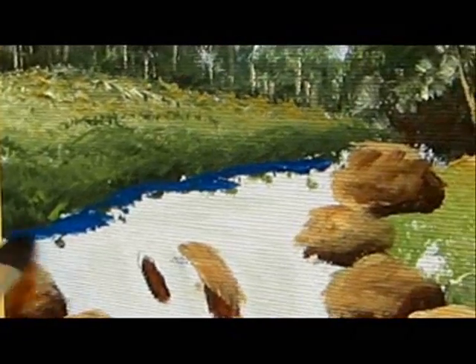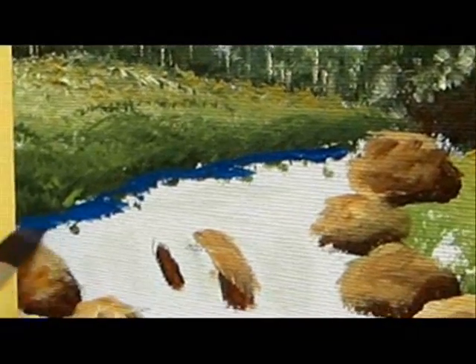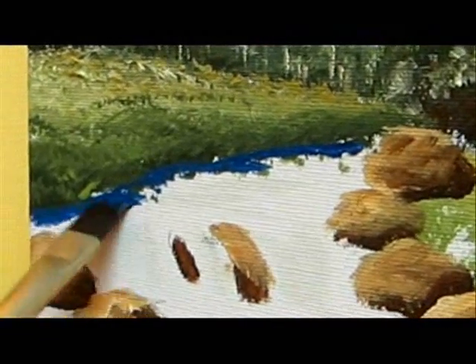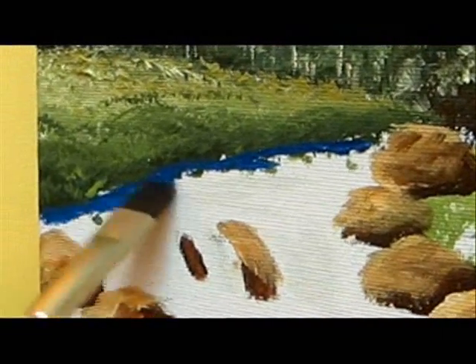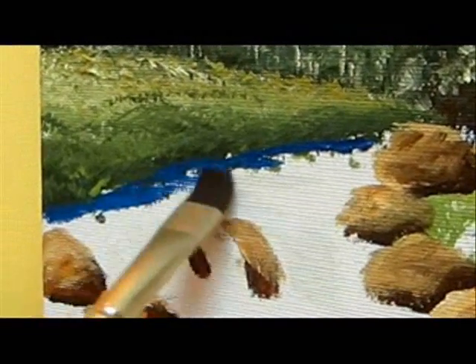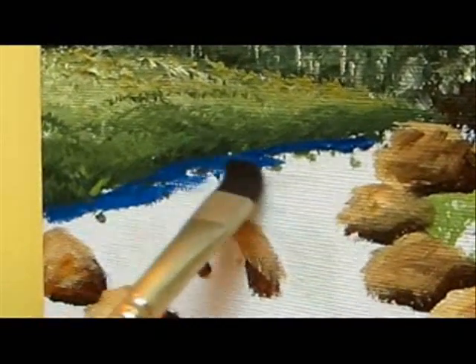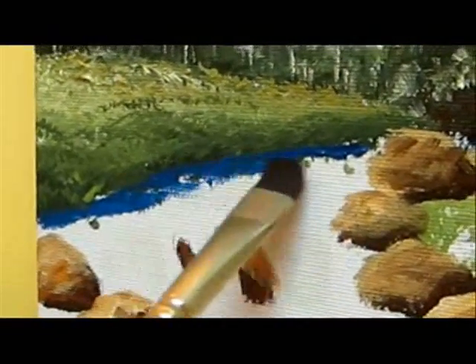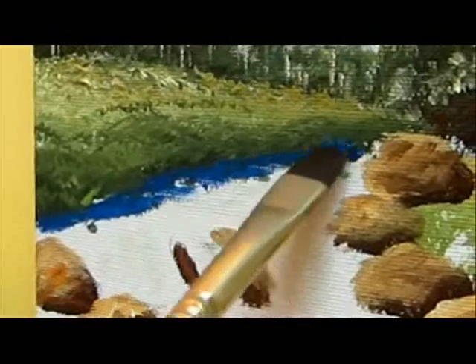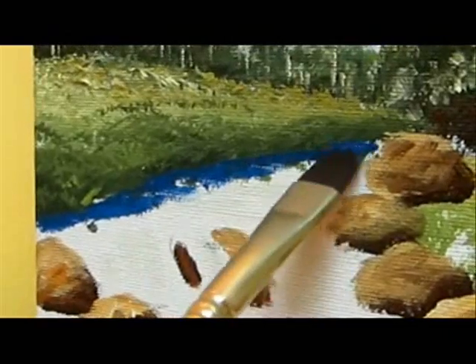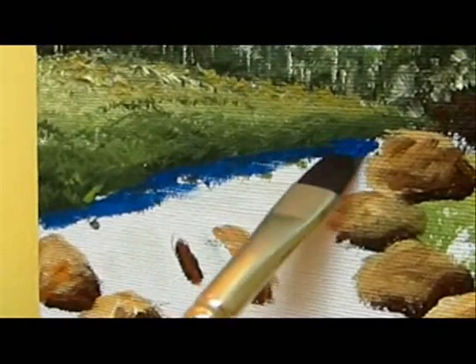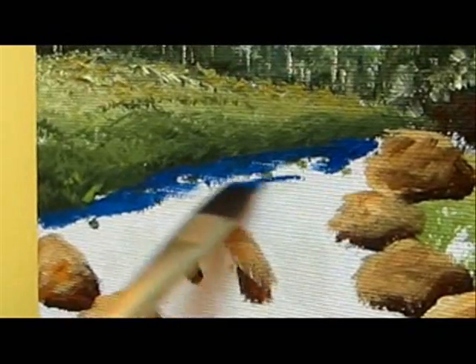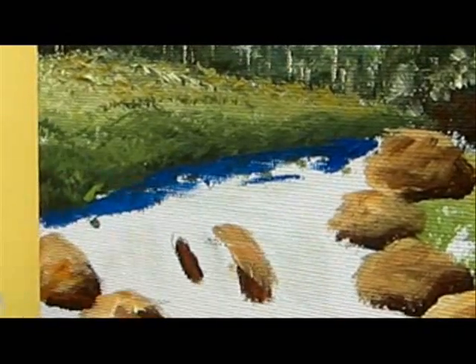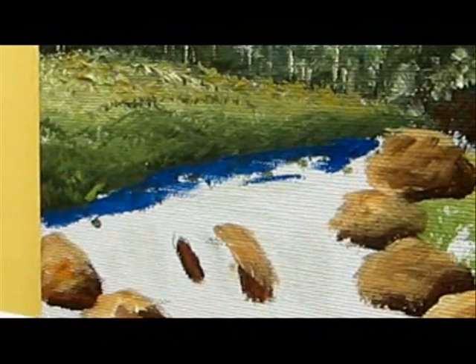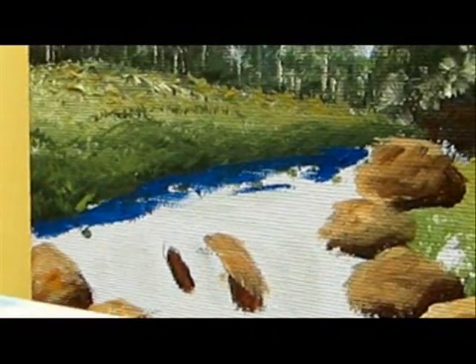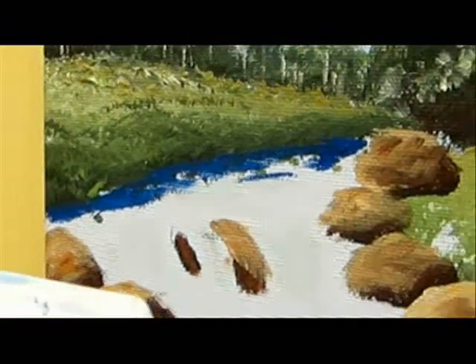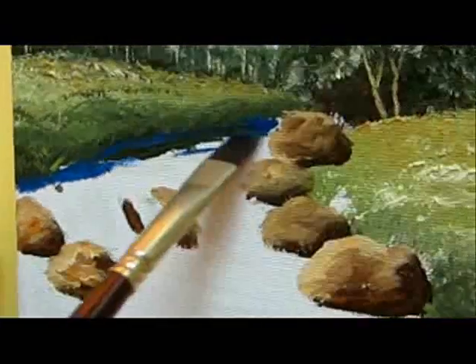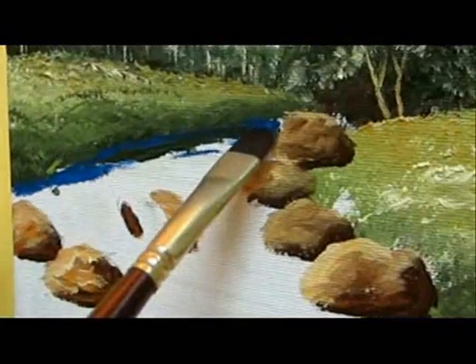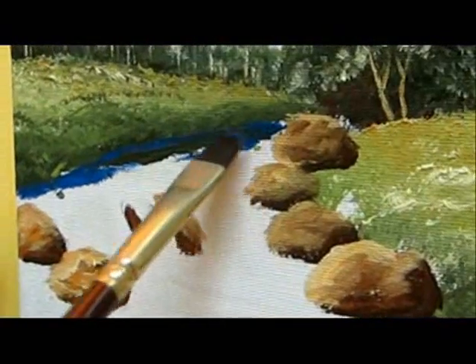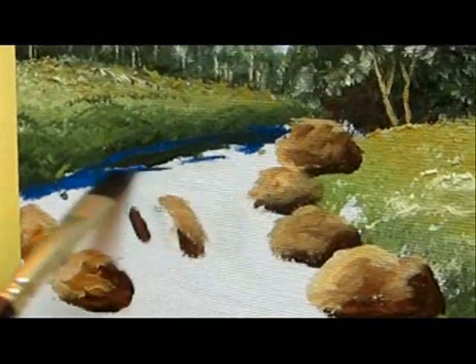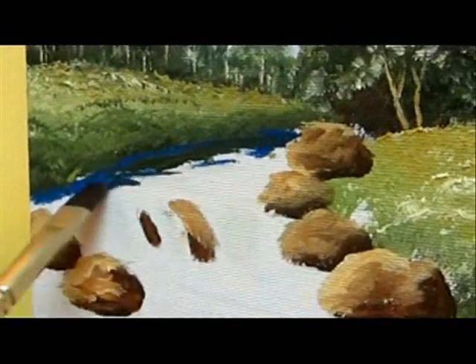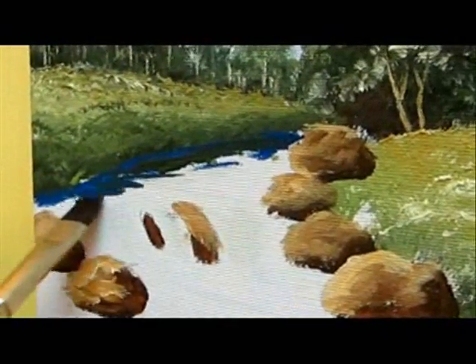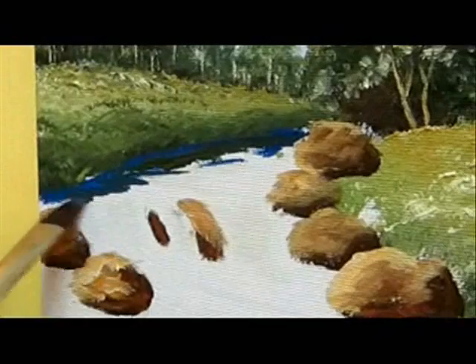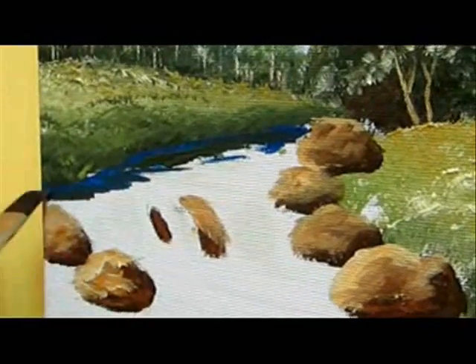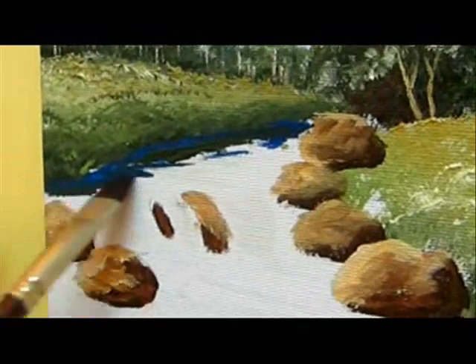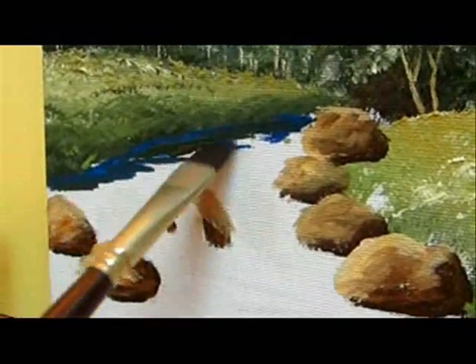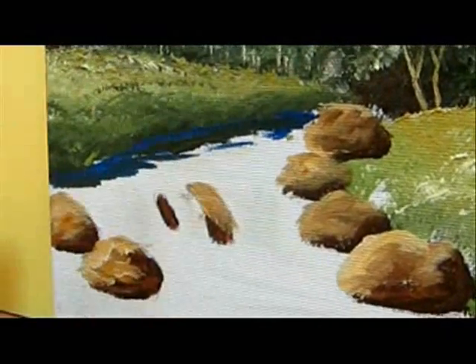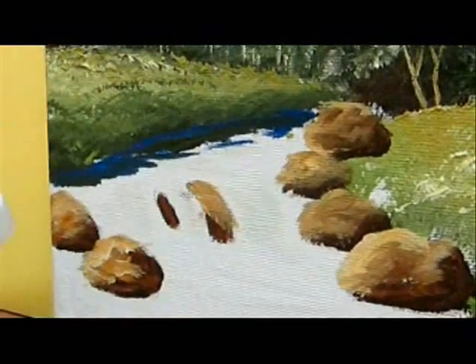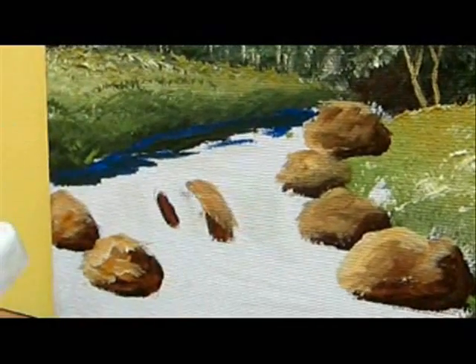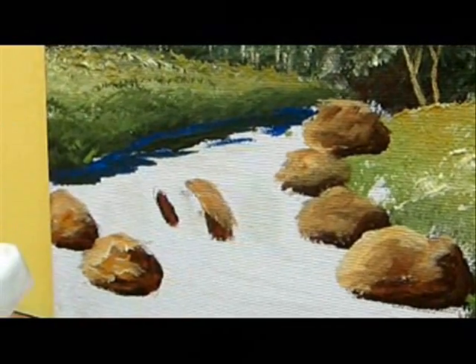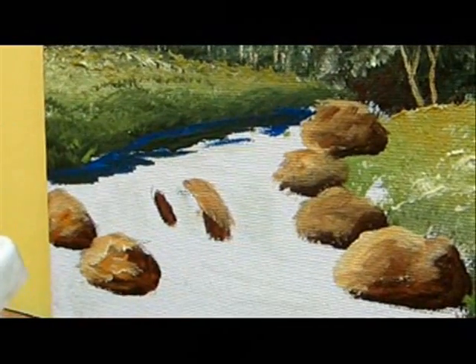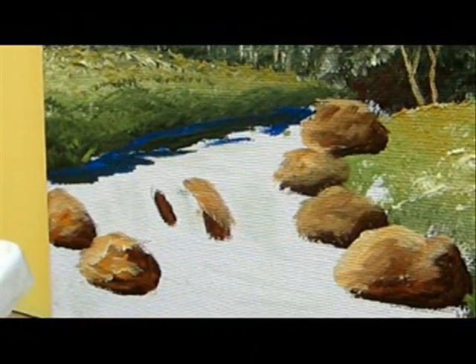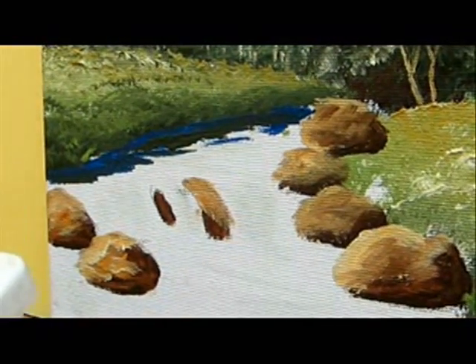I'm going to start with the dark blues along the edge. Add some dark green with straight strokes.